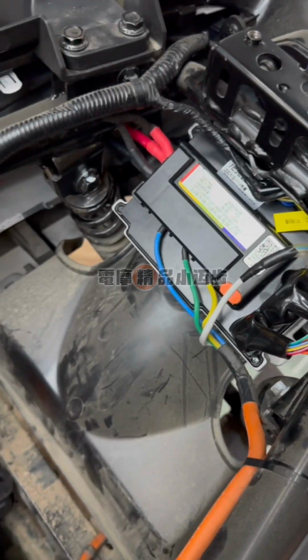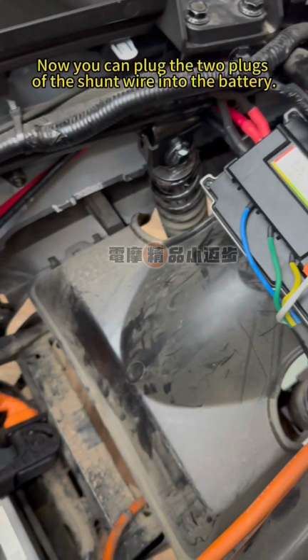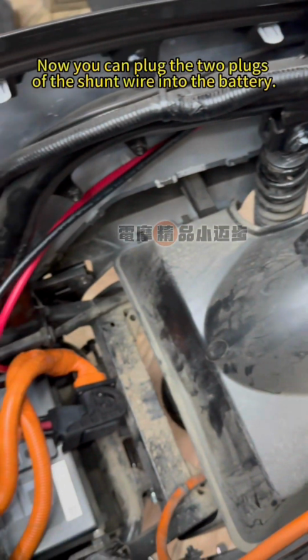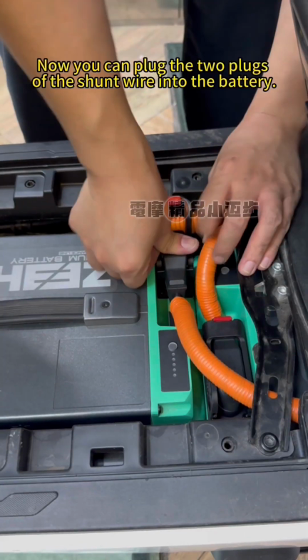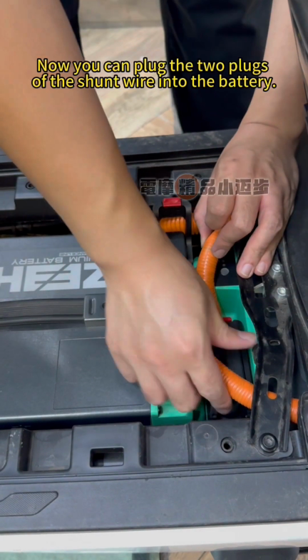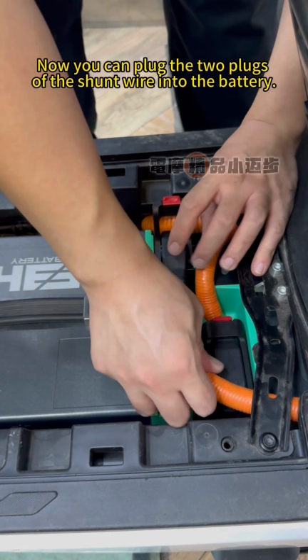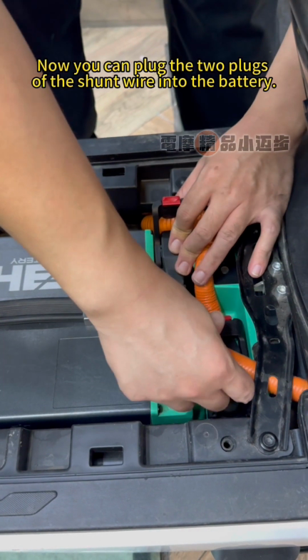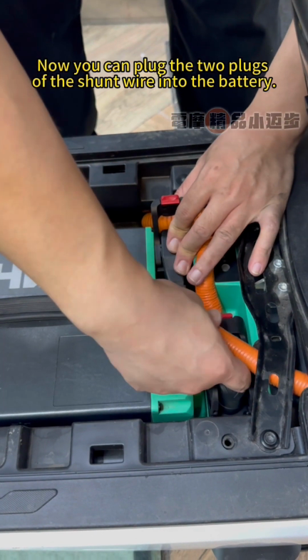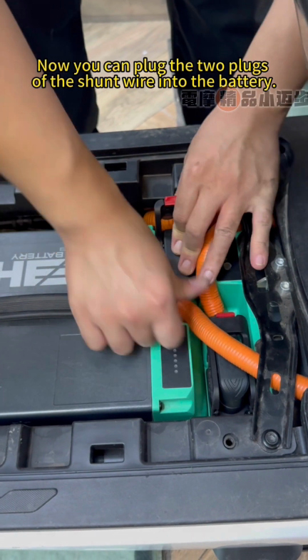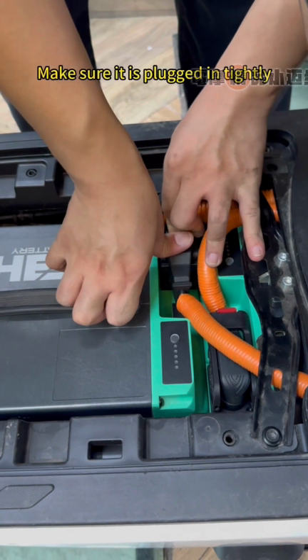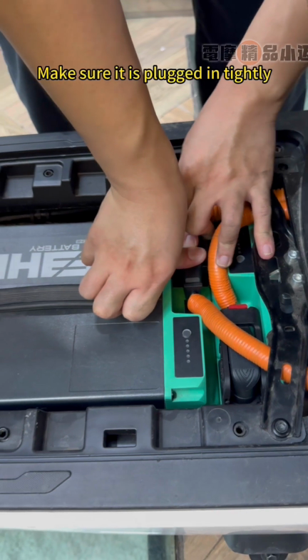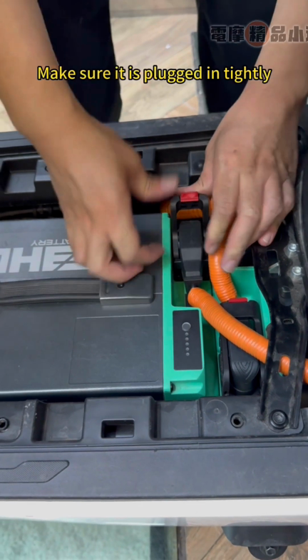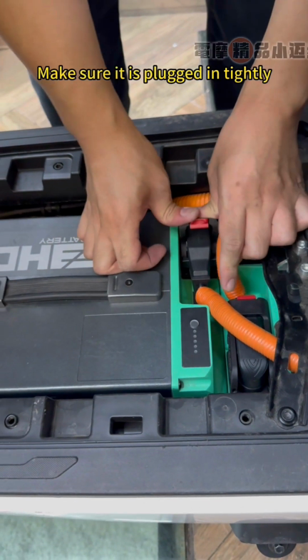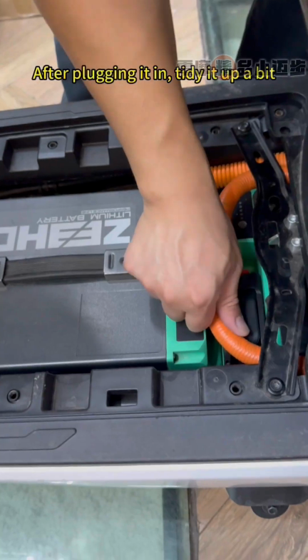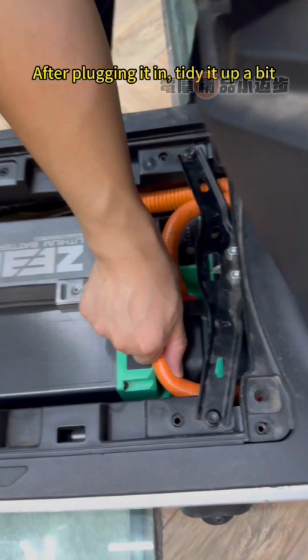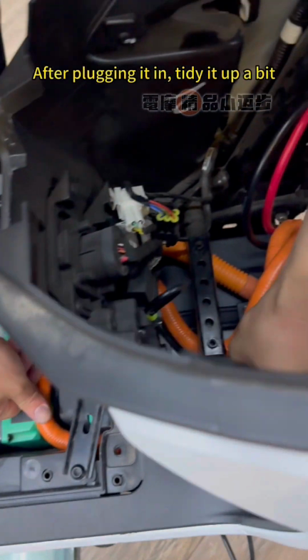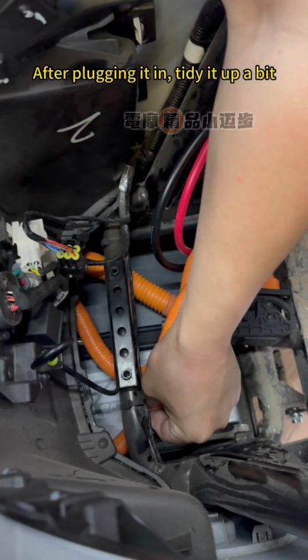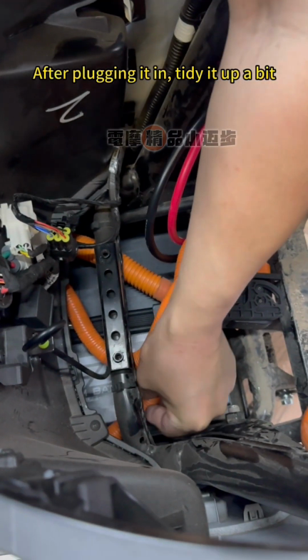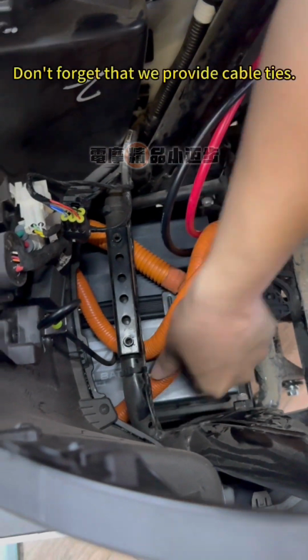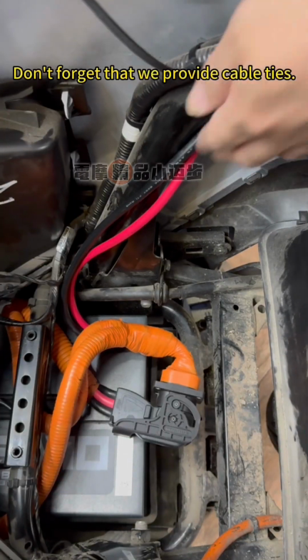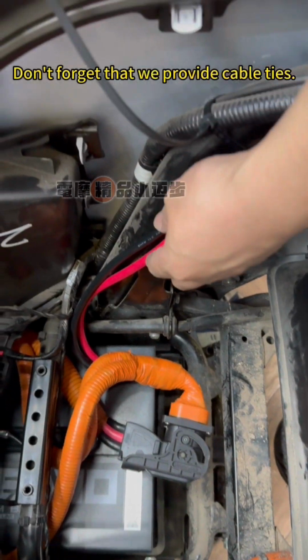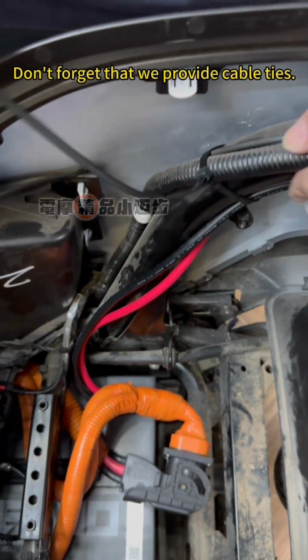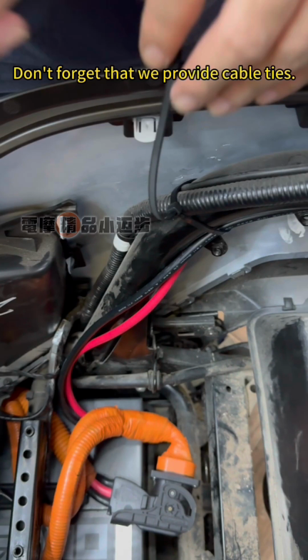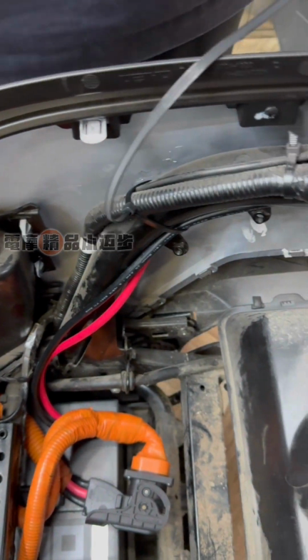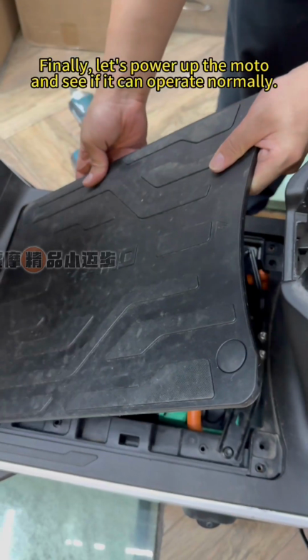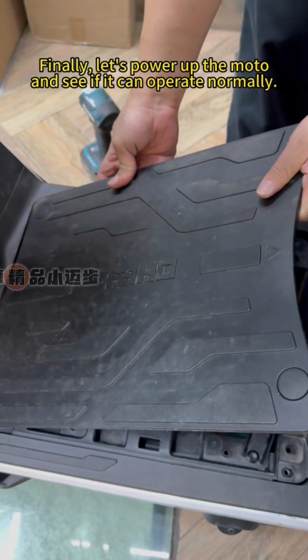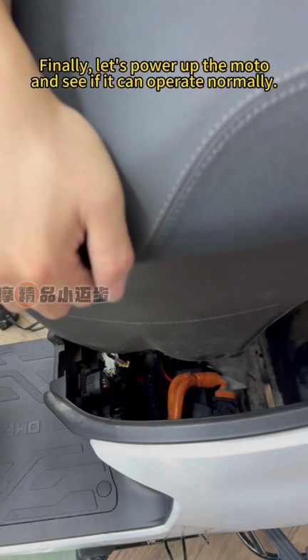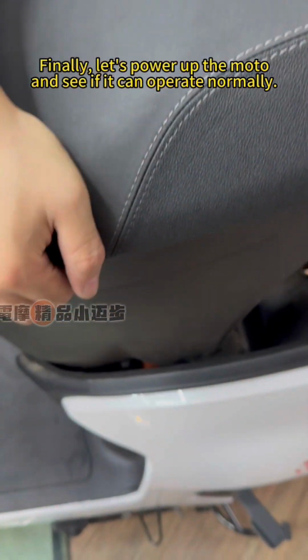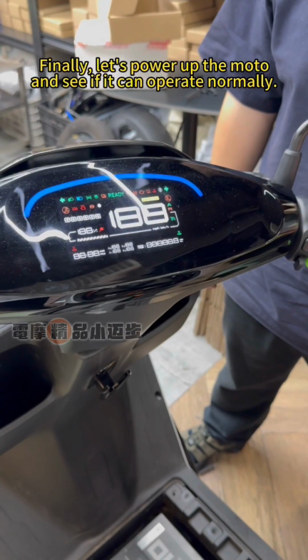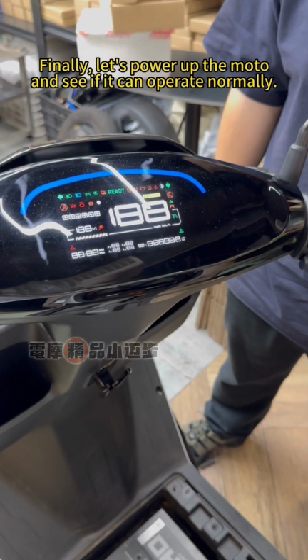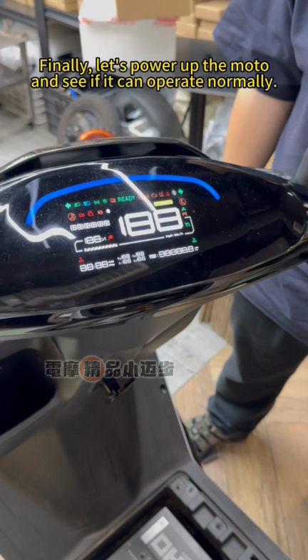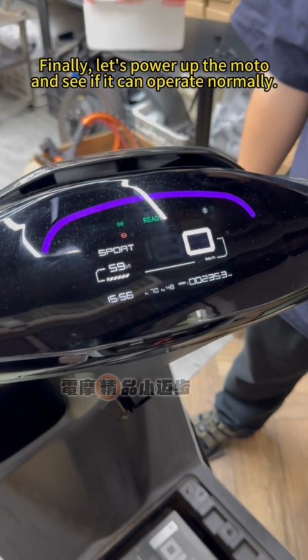Now you can plug the two plugs of the shunt wire into the battery. Make sure they are plugged in tightly. After plugging in, tidy the wires up a bit. Don't forget that we provide cable ties. Finally, let's power up the motorcycle and see if it can operate normally.